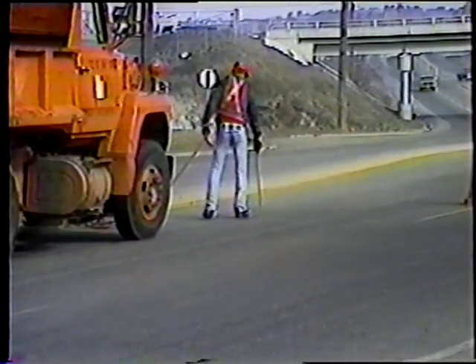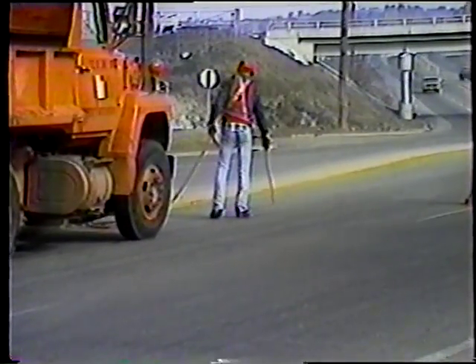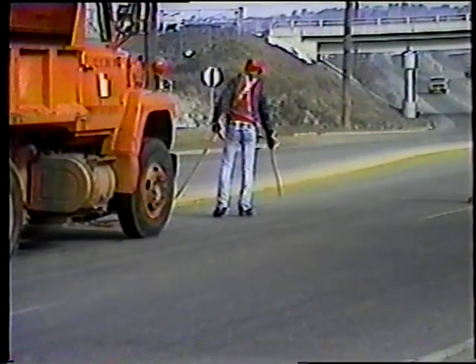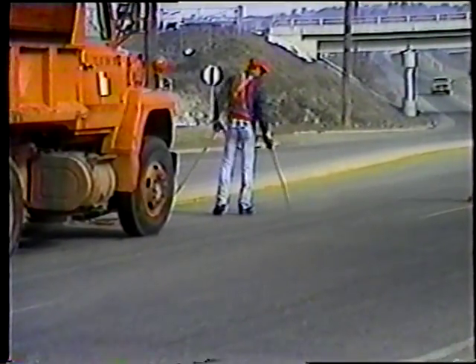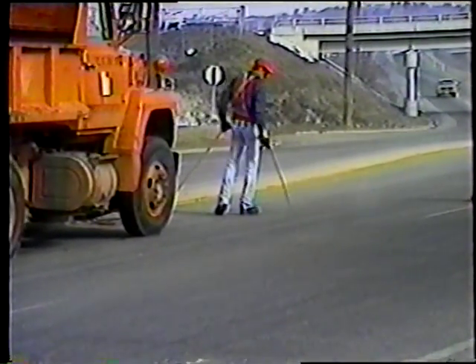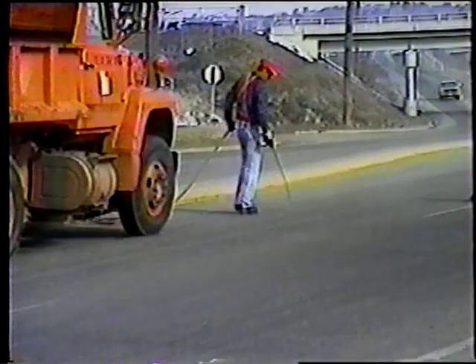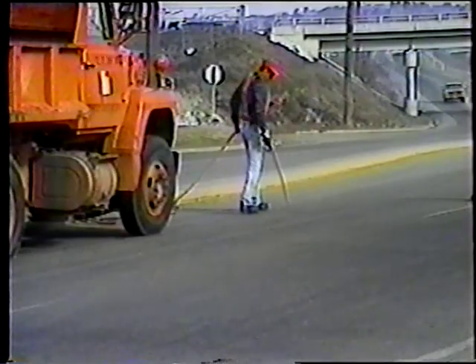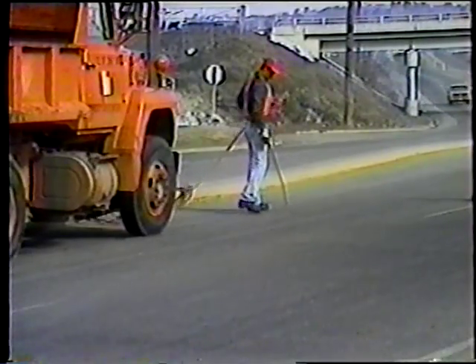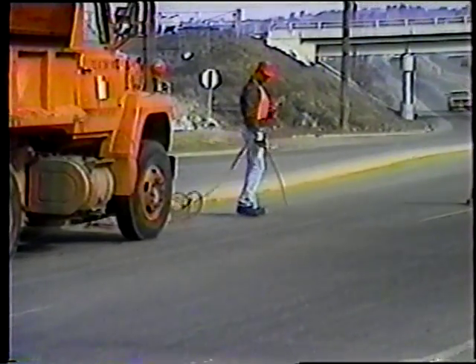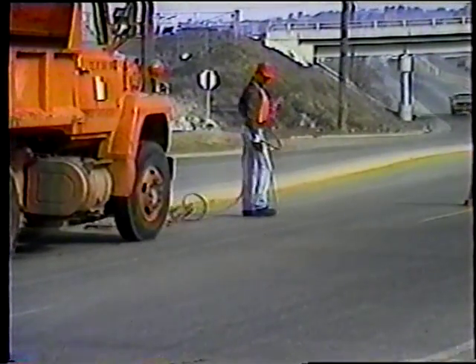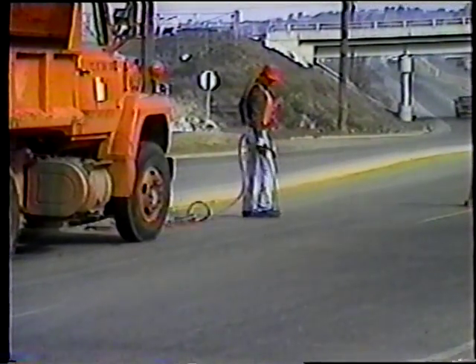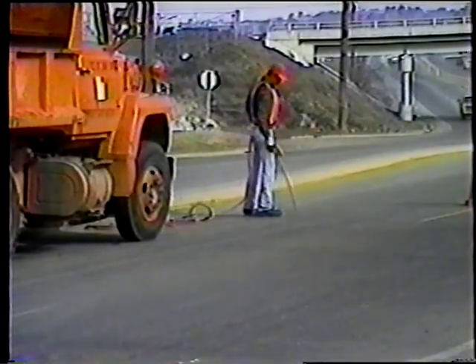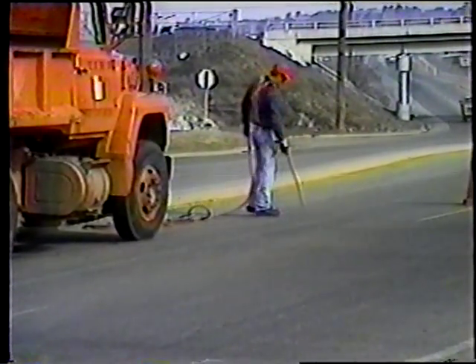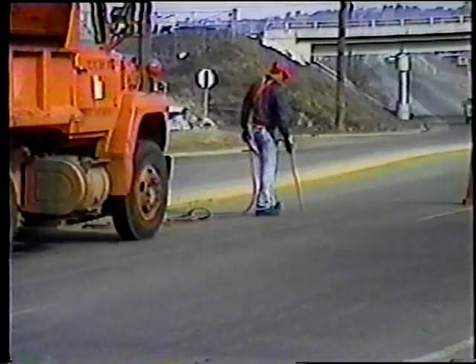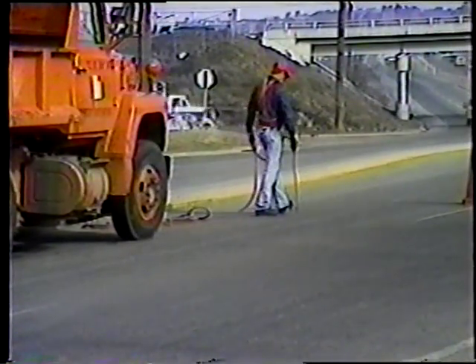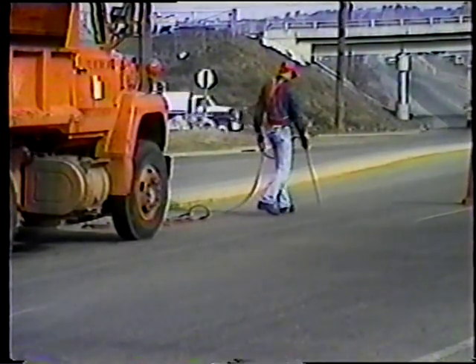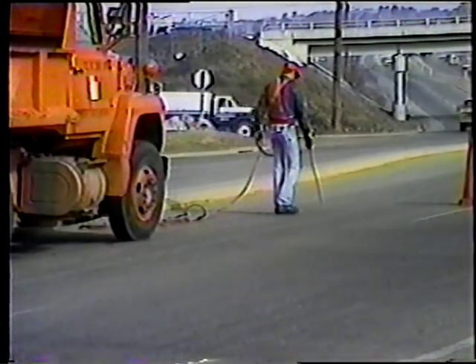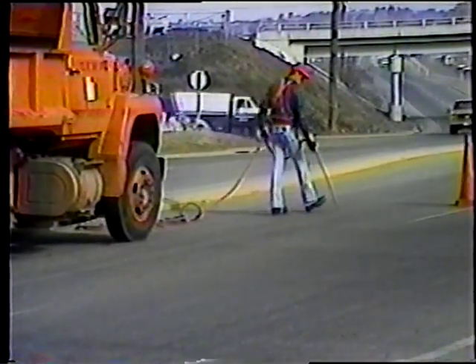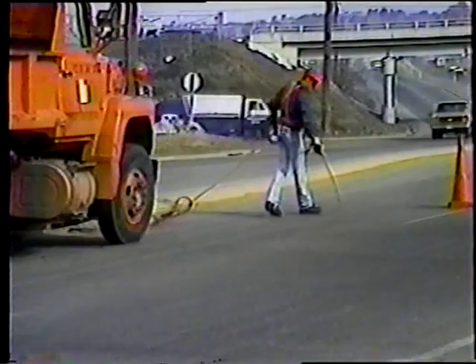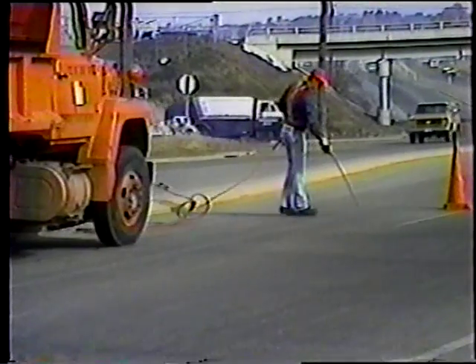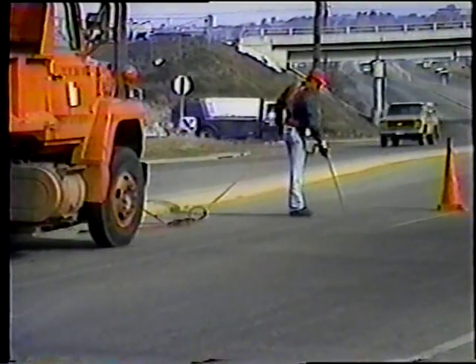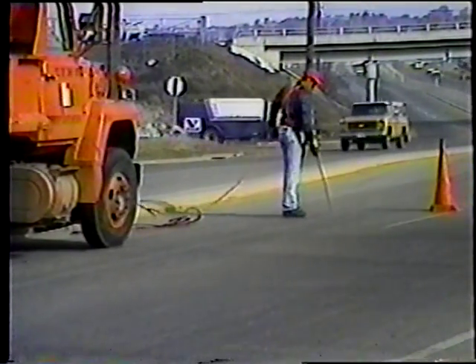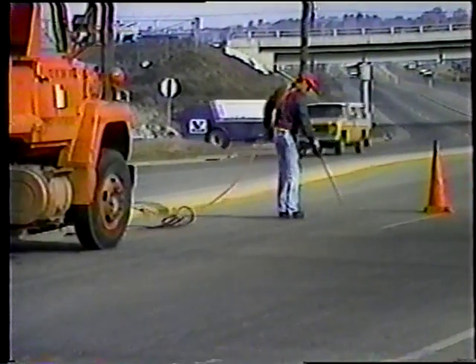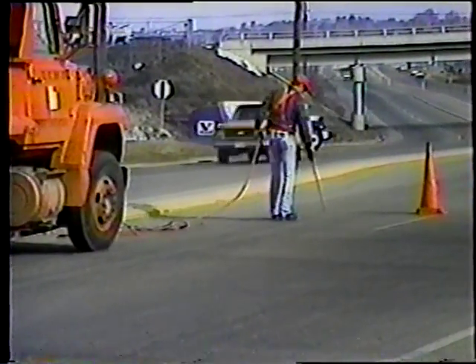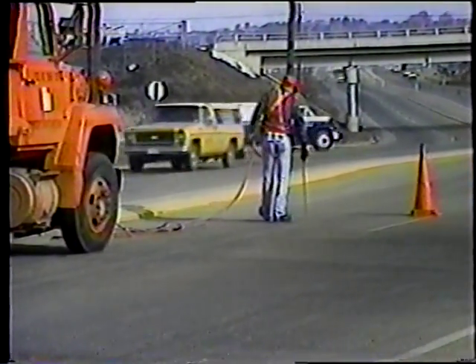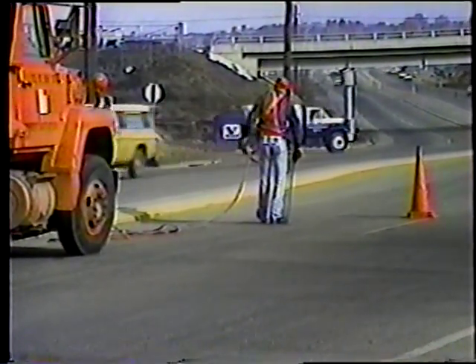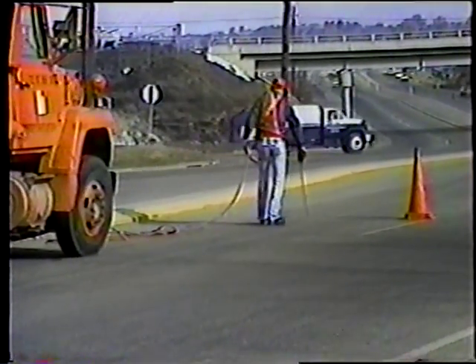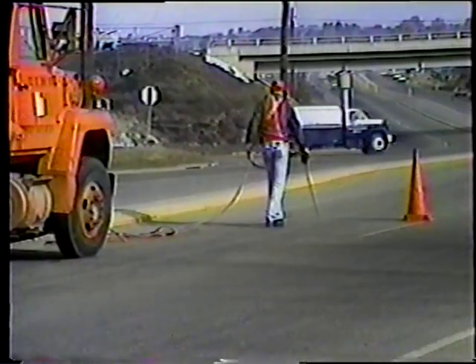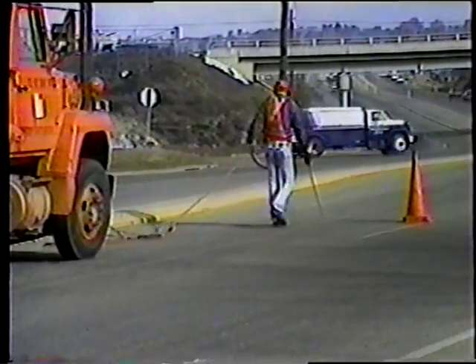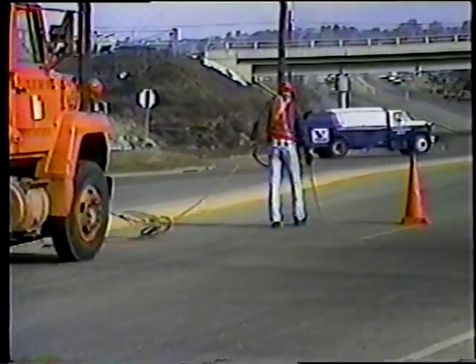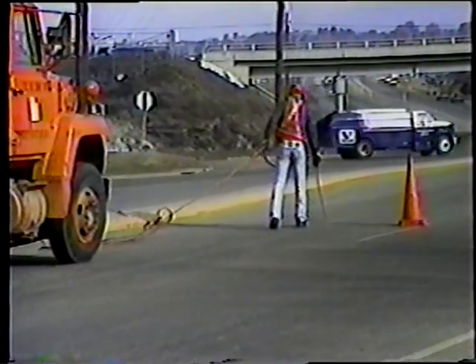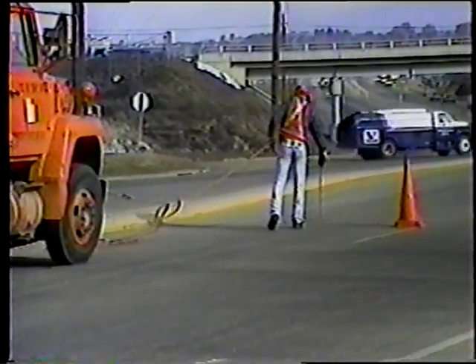Cuando el sistema de control de tráfico ya esté colocado, la operación de sellado puede comenzar. Como puede ver, el primer paso es limpiar las grietas, y en este caso, se están limpiando usando el compresor de aire.